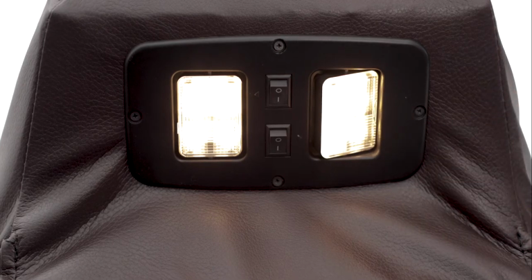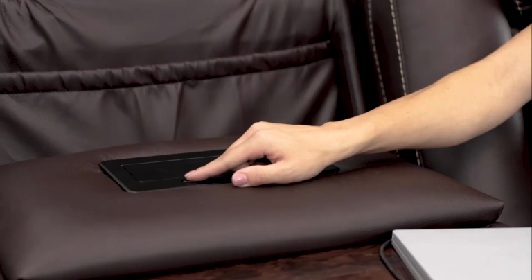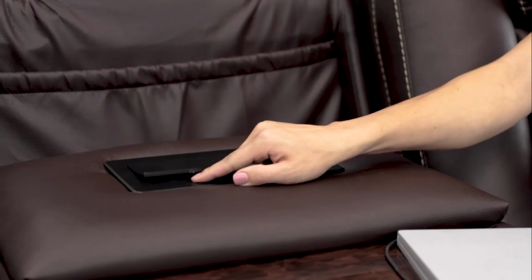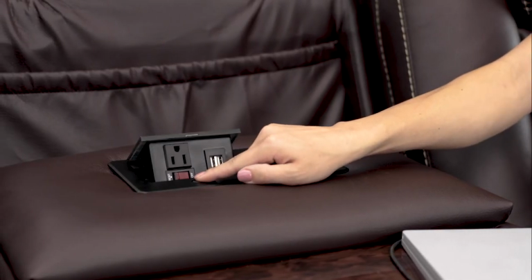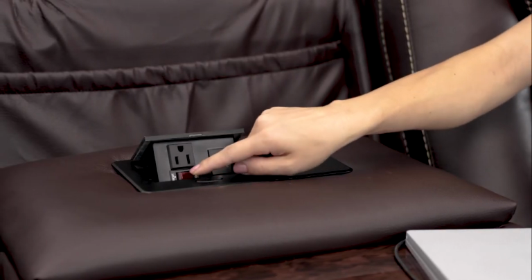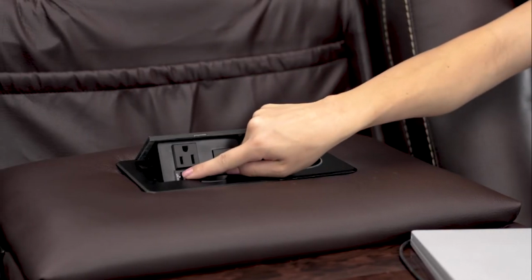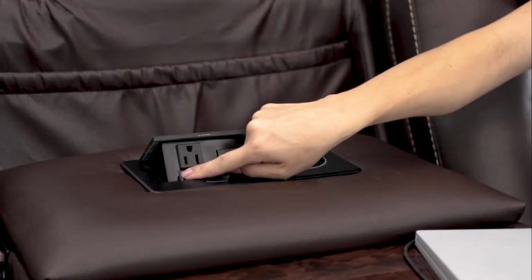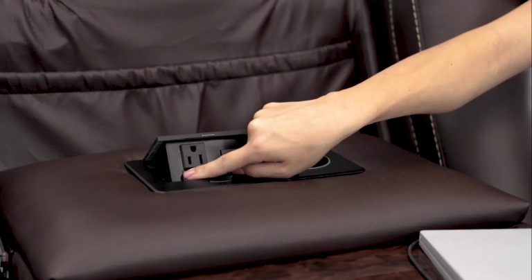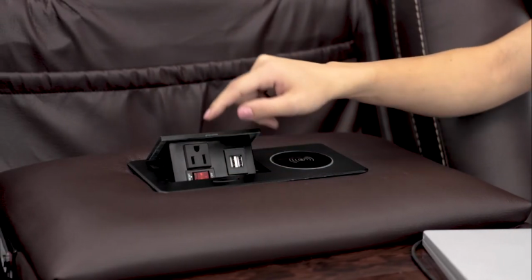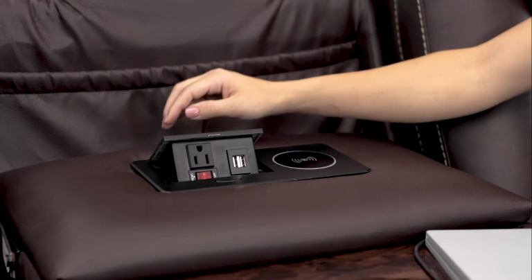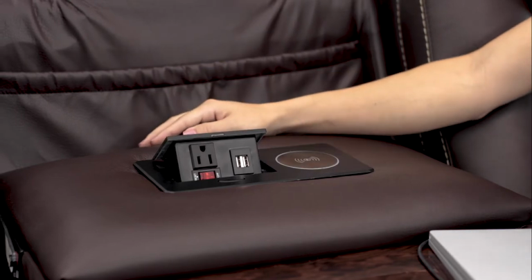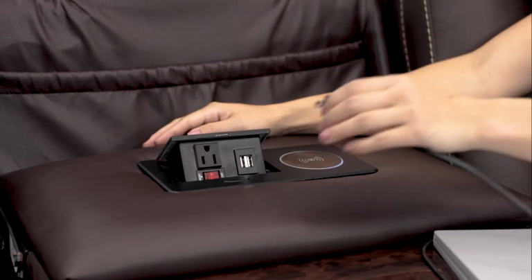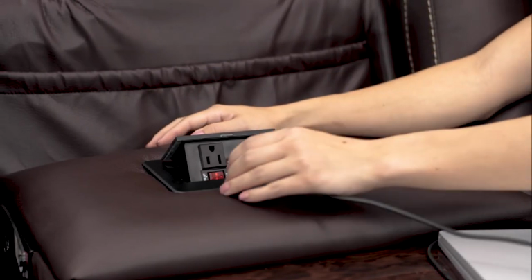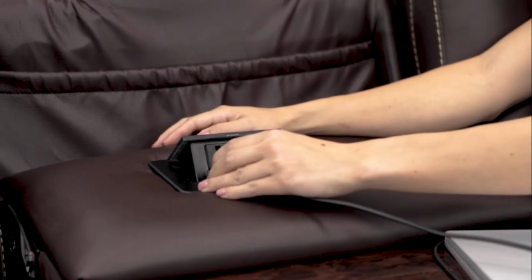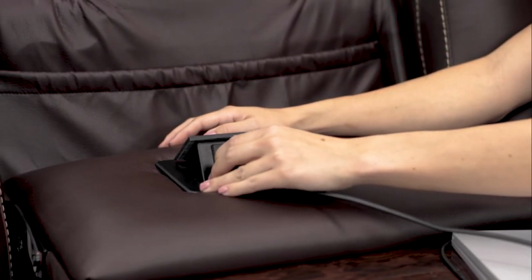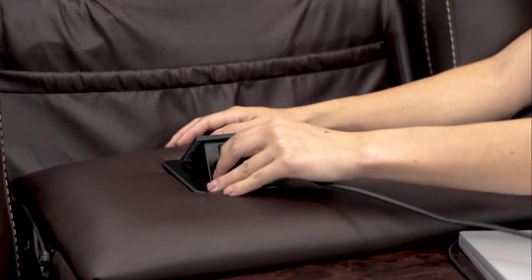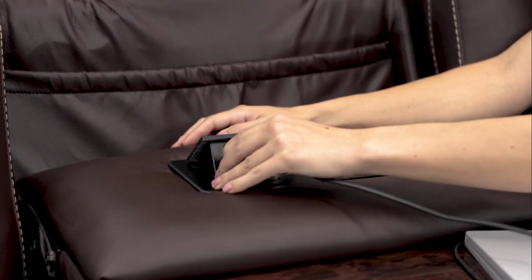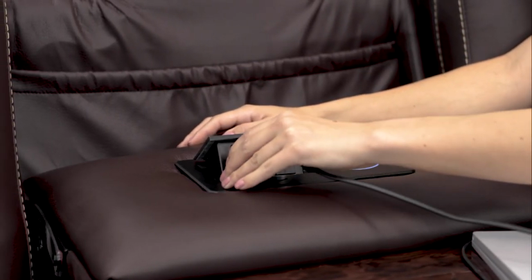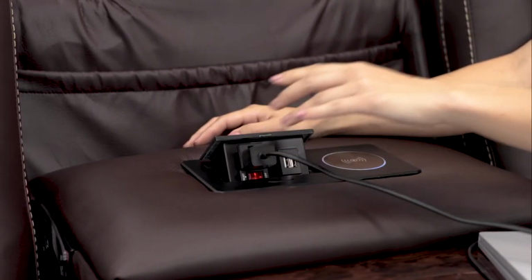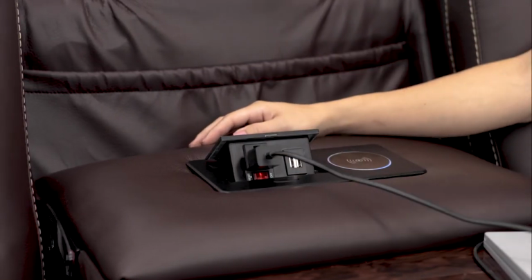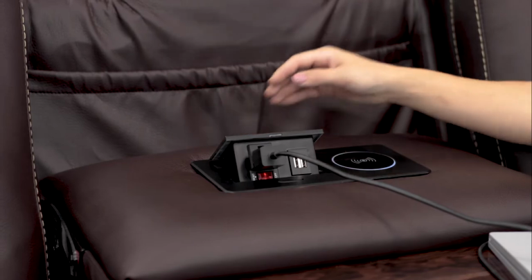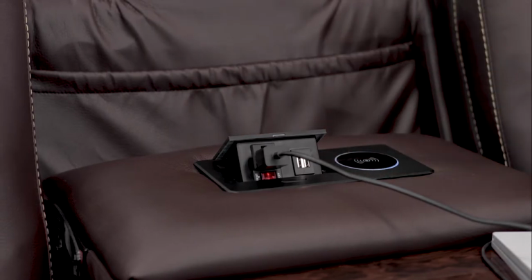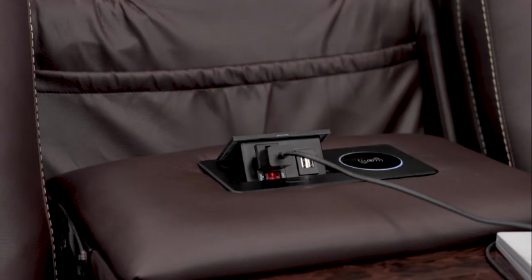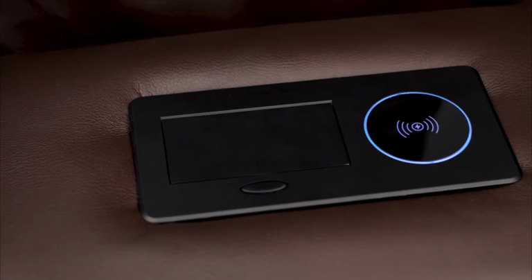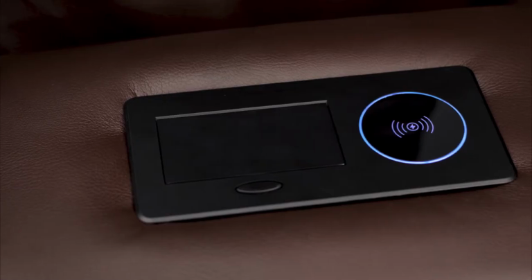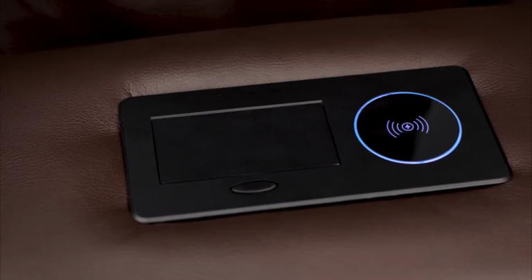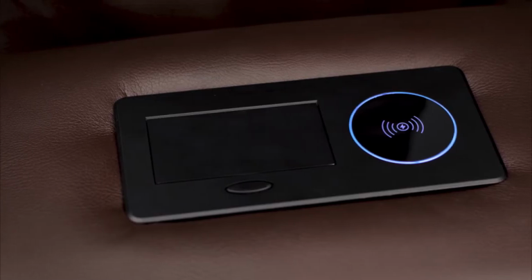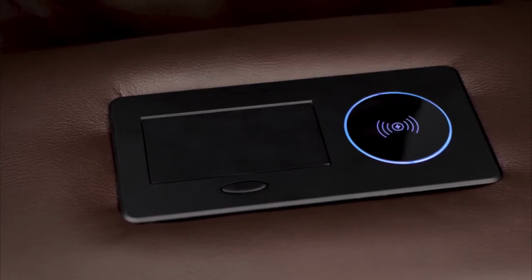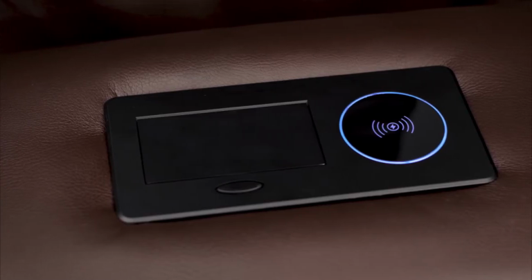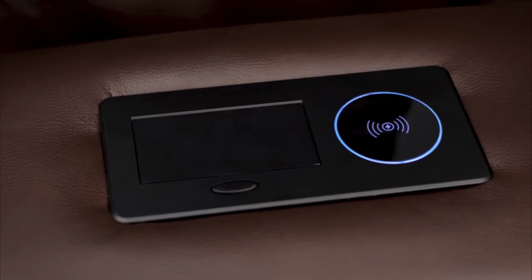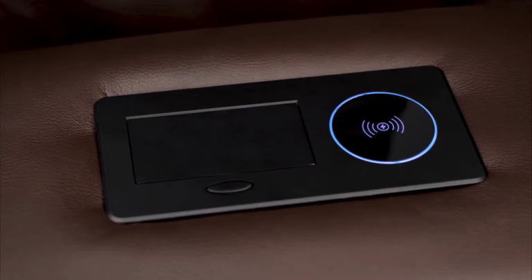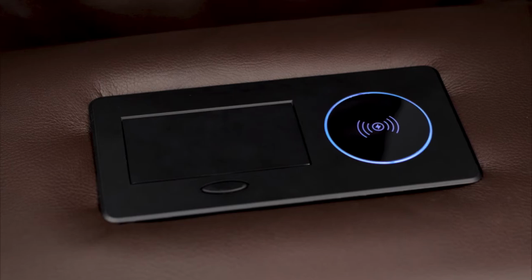The pop-up plate just above the table comes equipped with a 110-volt outlet and two USB ports to power even more devices. The wireless charging pad offers a more convenient charging solution for your modern devices.